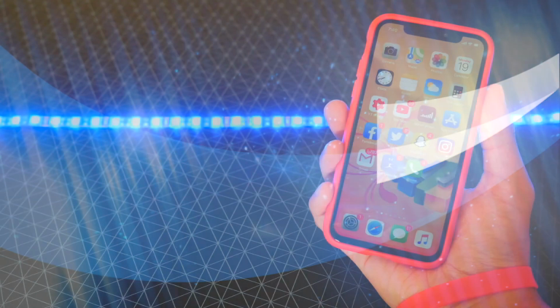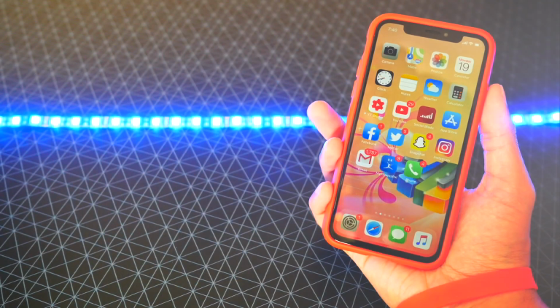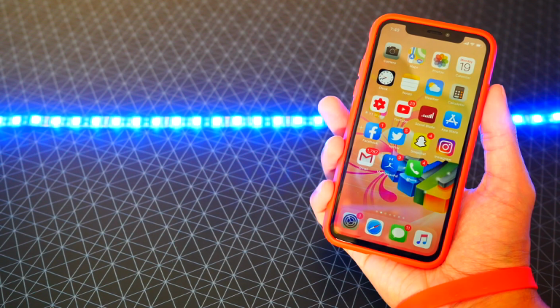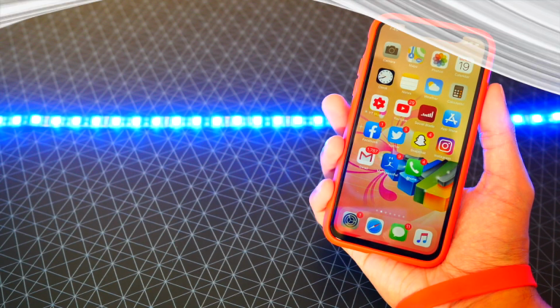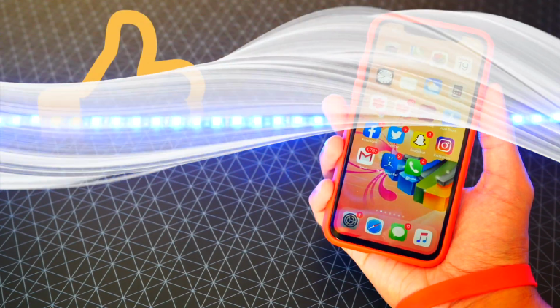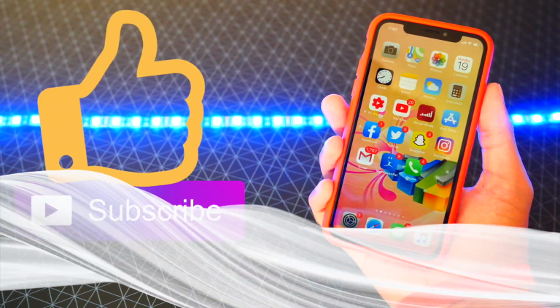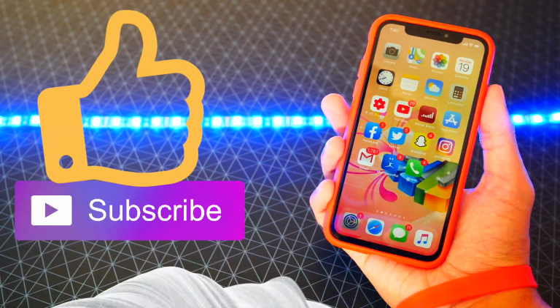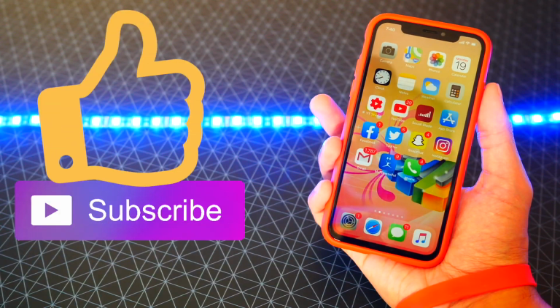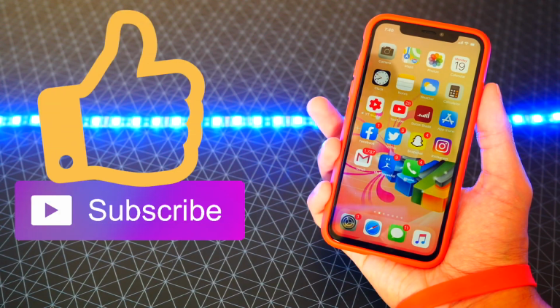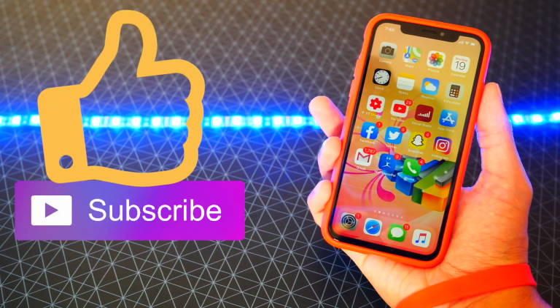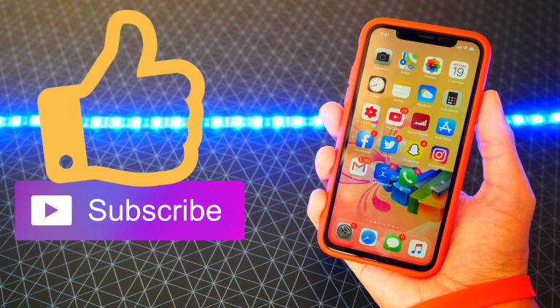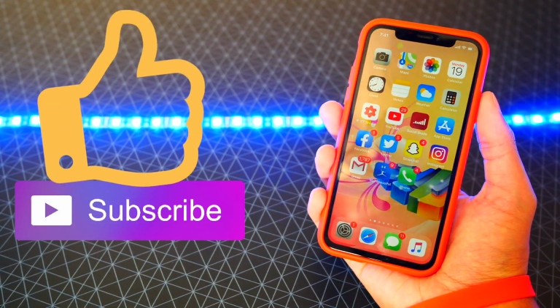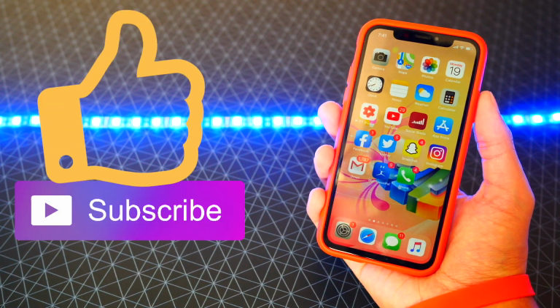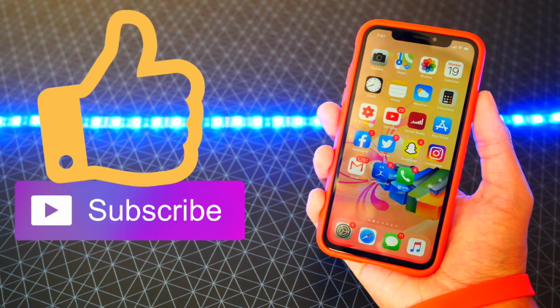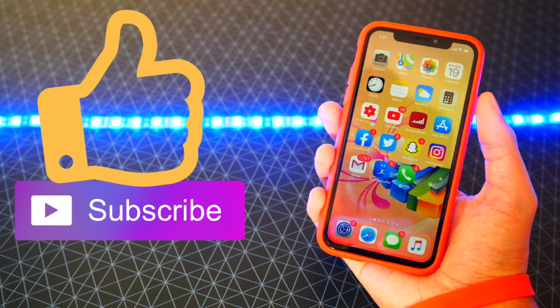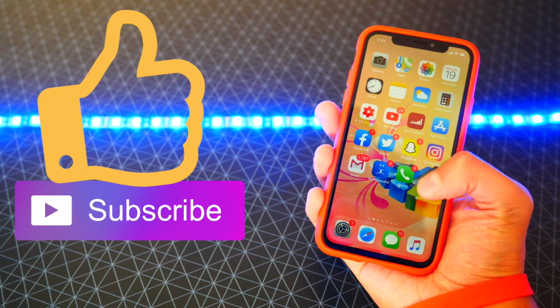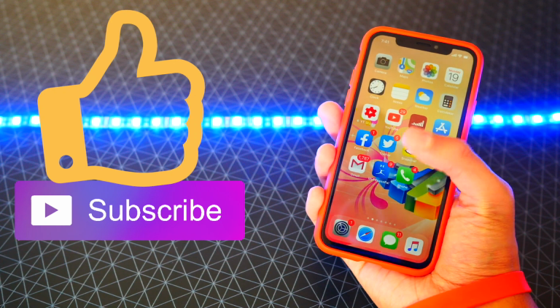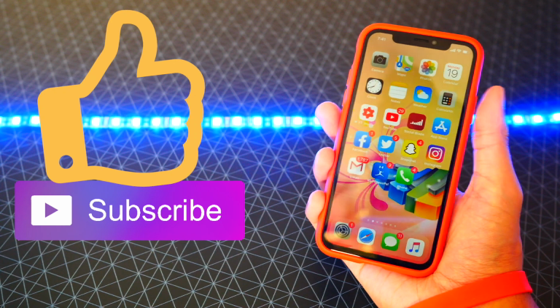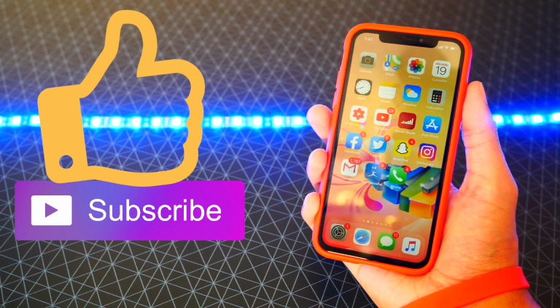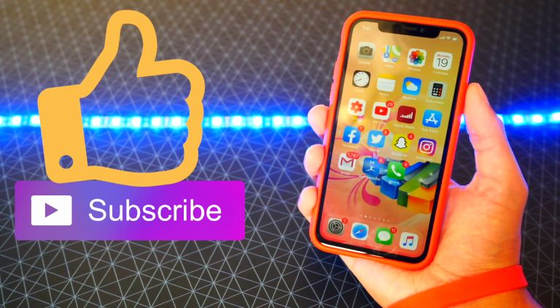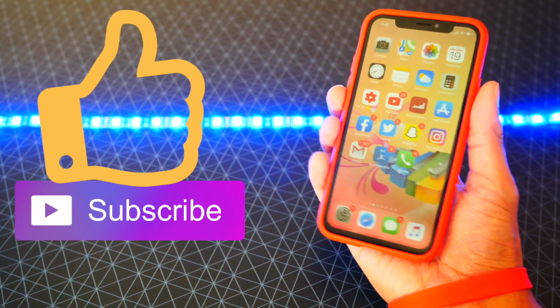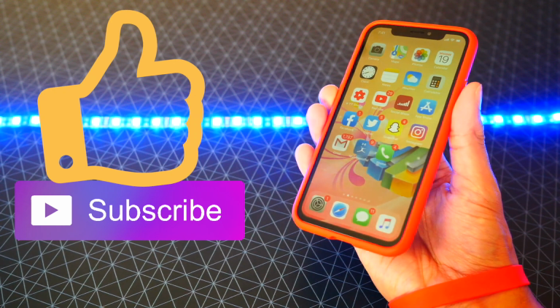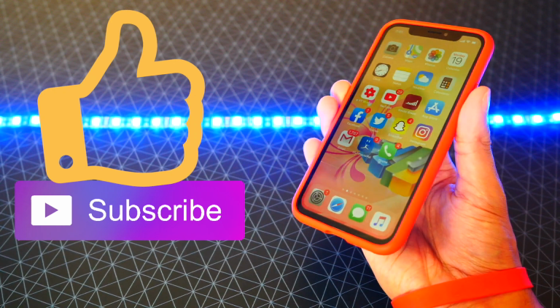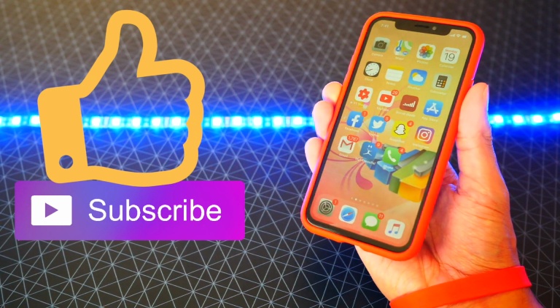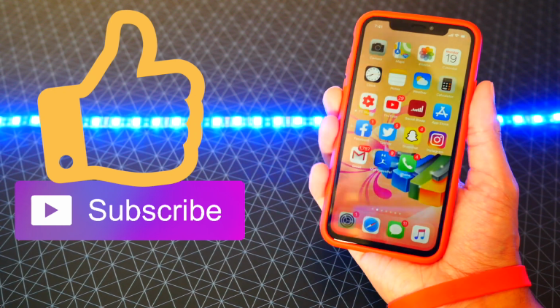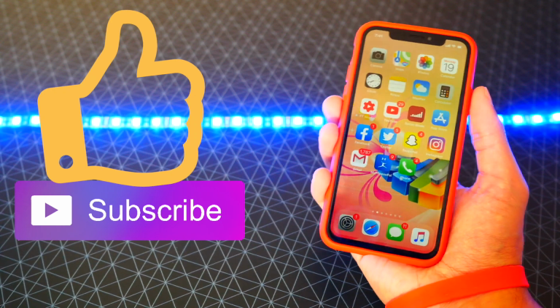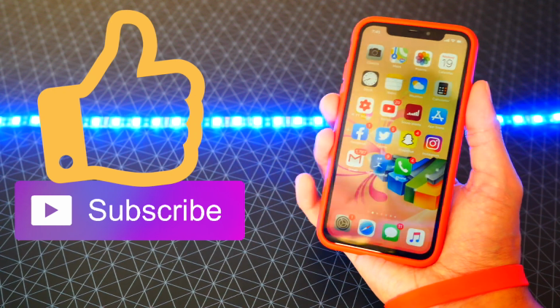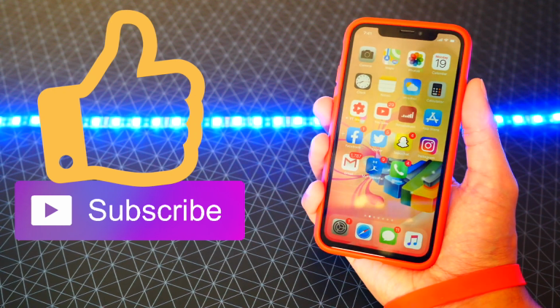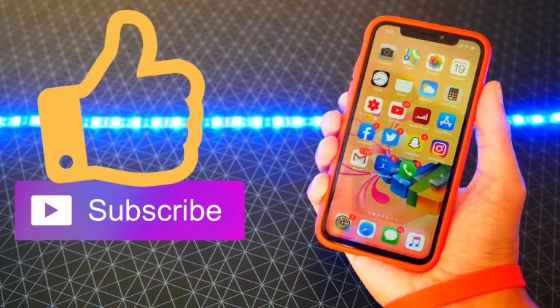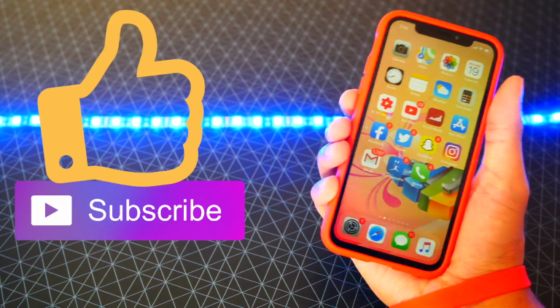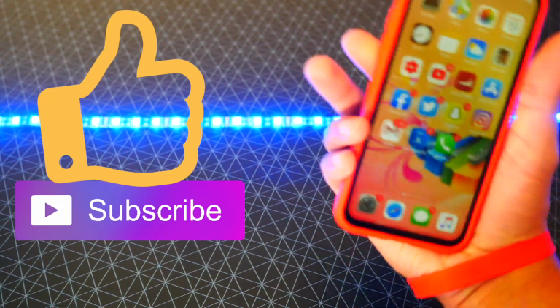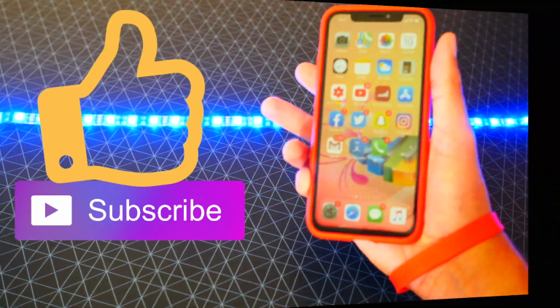Thumbs up for more jailbreak videos — let me know what you'd like to see down in the comments. Enjoy your jailbreak whether it was with Cydia or the new Sileo. I'll have more videos coming on this jailbreak and what you can do, so stay tuned. This is the Hack Spot, peace.